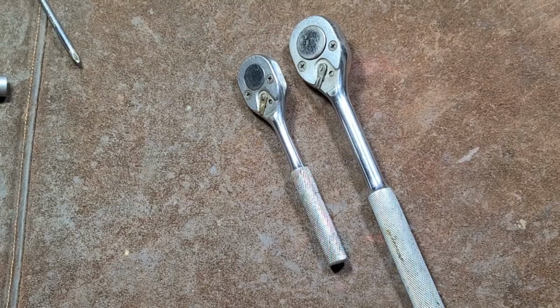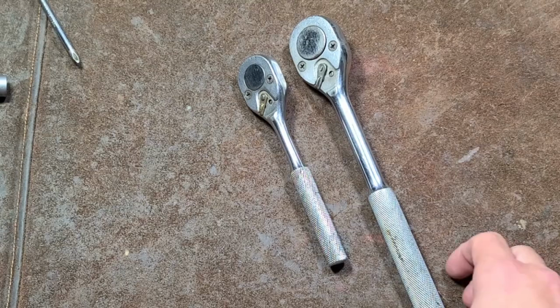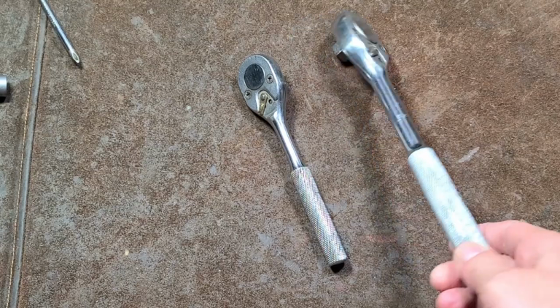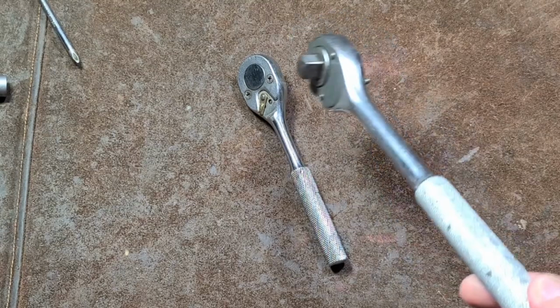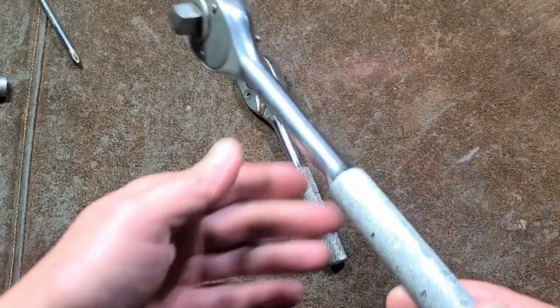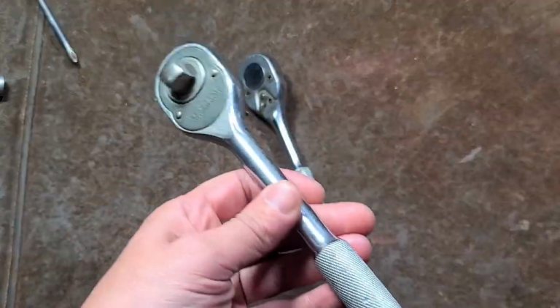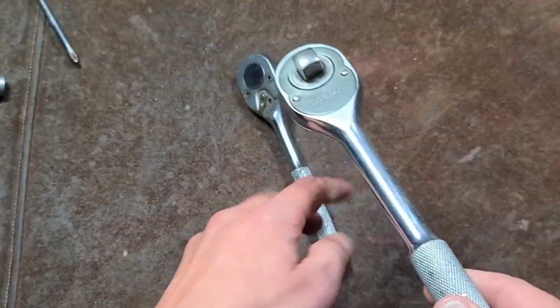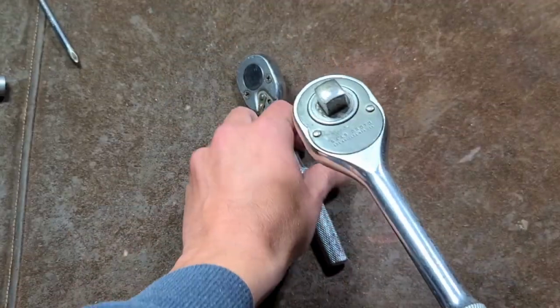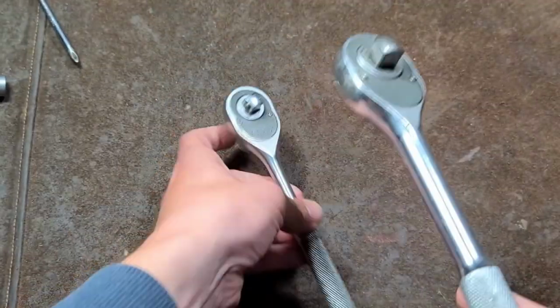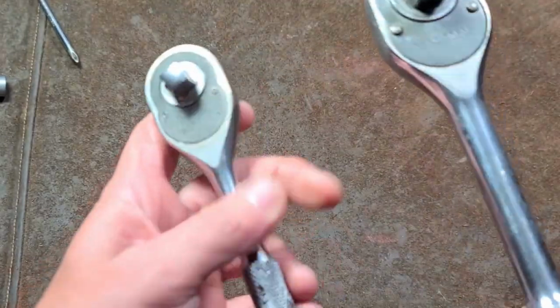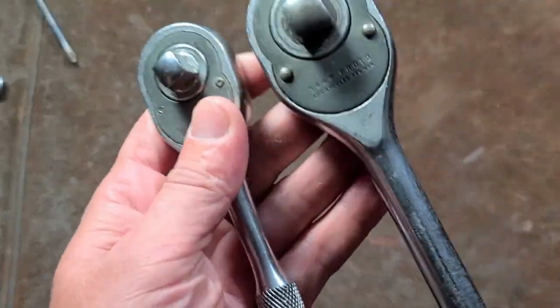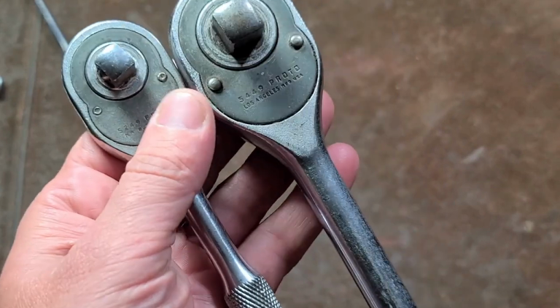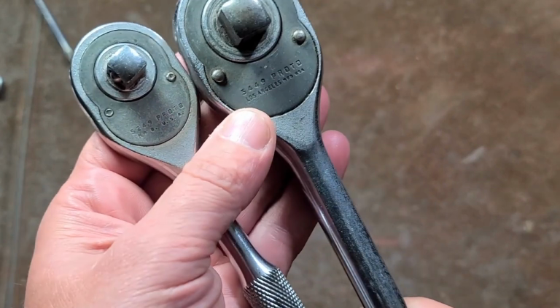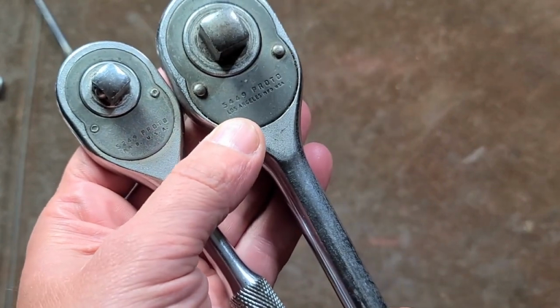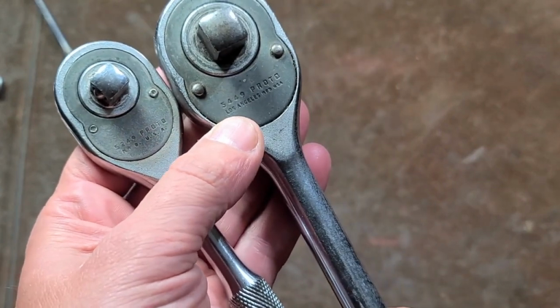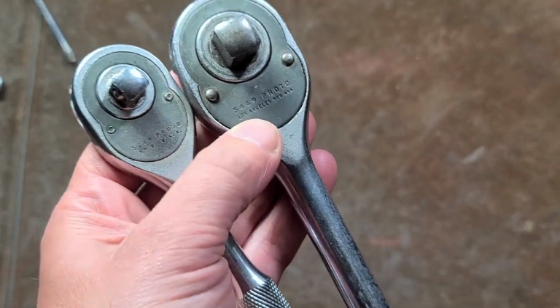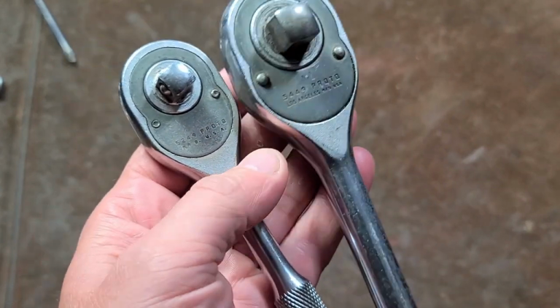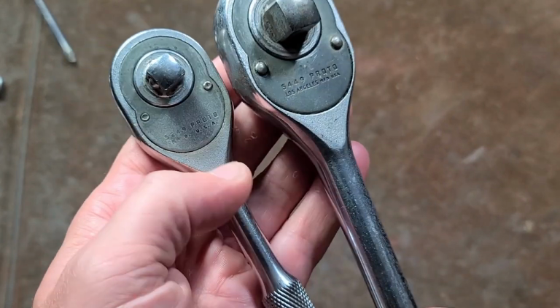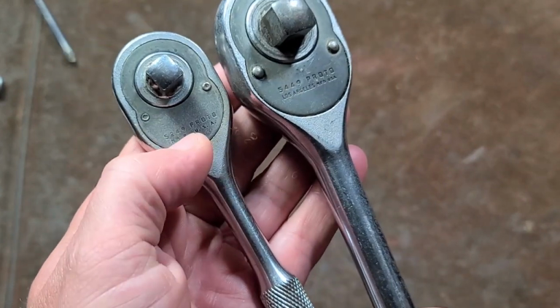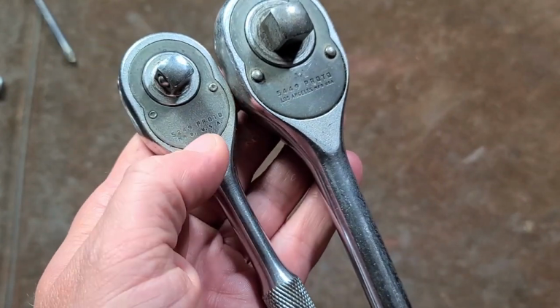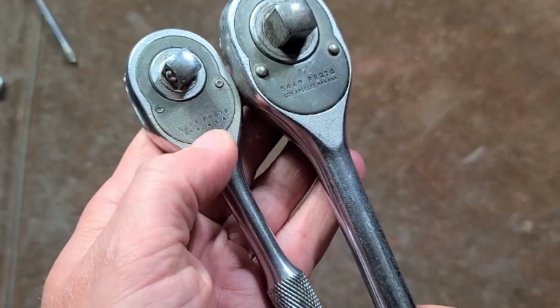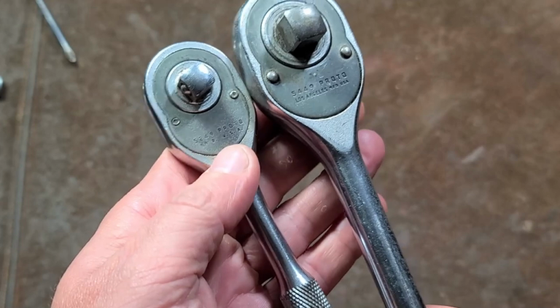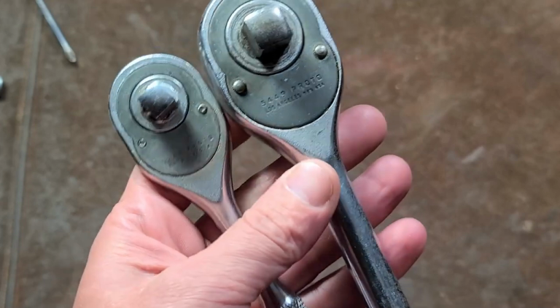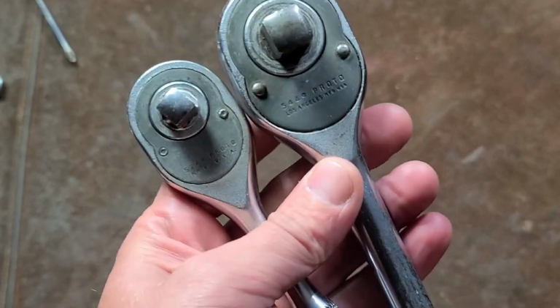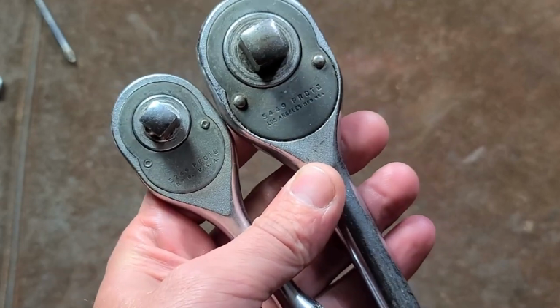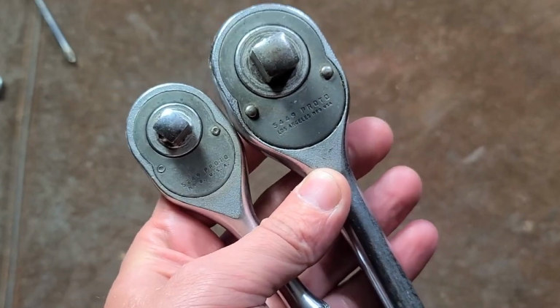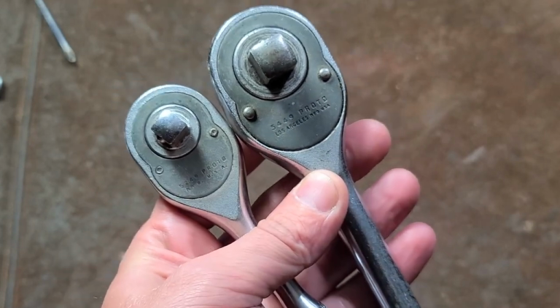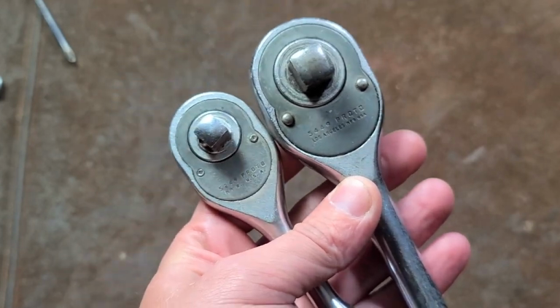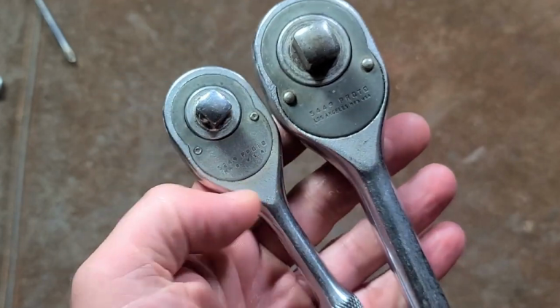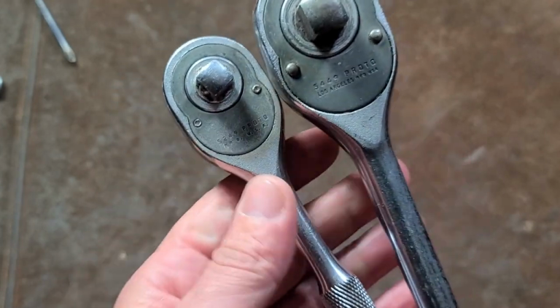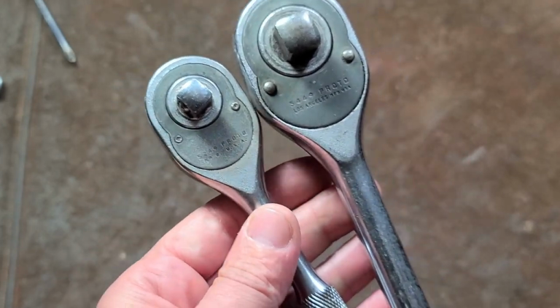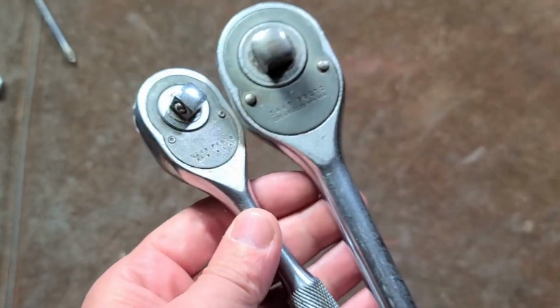It's Maximus here. We're talking about these Proto 49 series ratchets. I call them 49 series because this is a 54-49 half-inch drive and this would be a 52-49 three-eighths inch drive. I'm assuming the quarter inch would have been a 50-49.